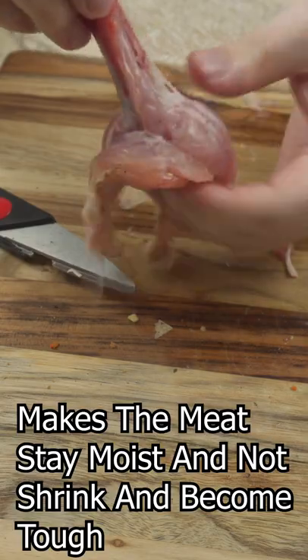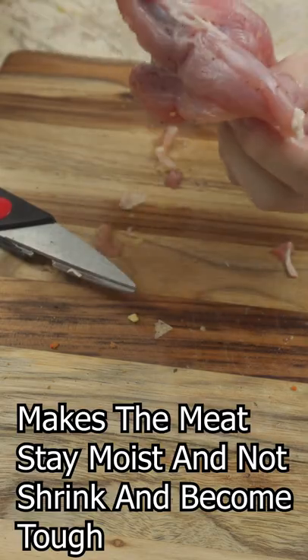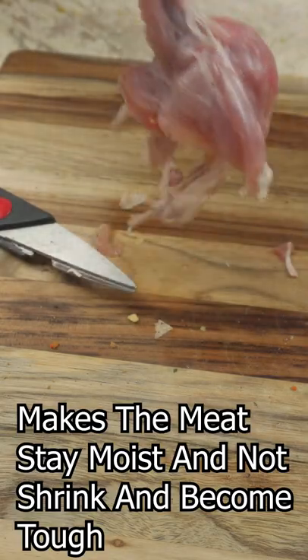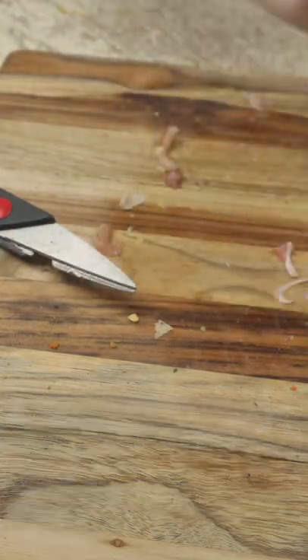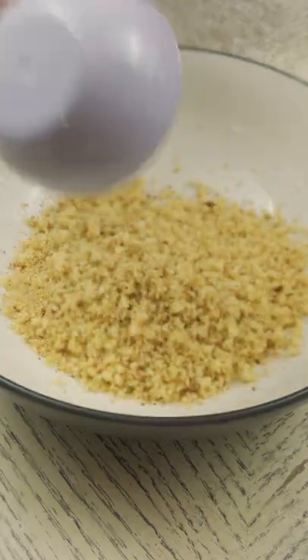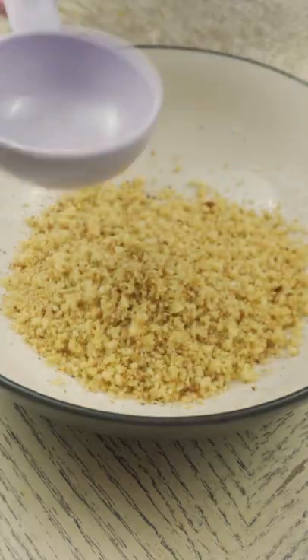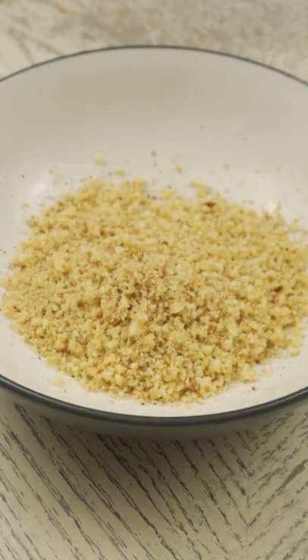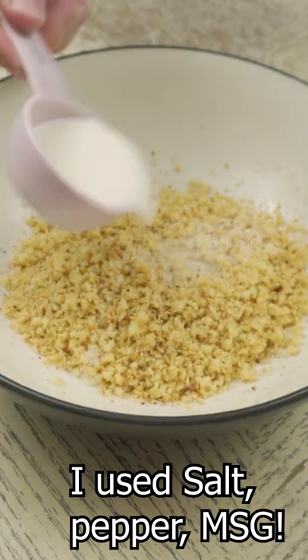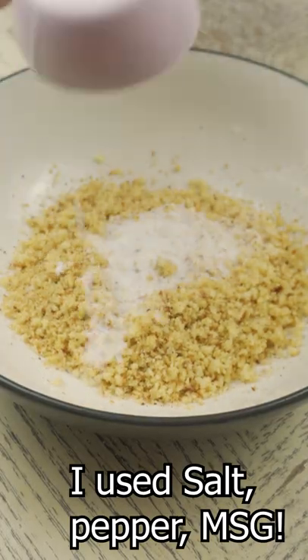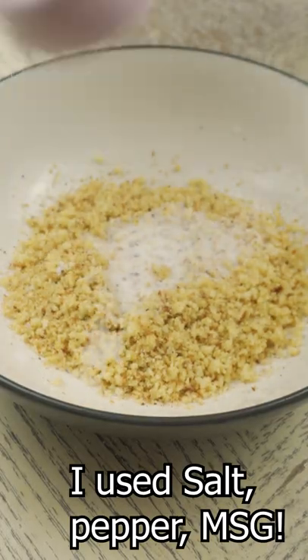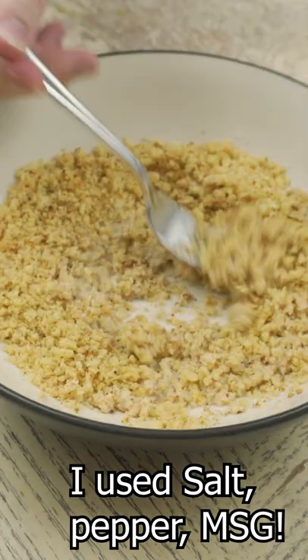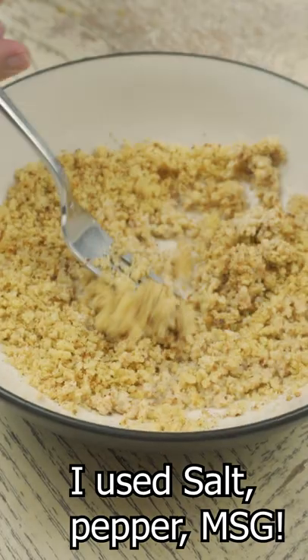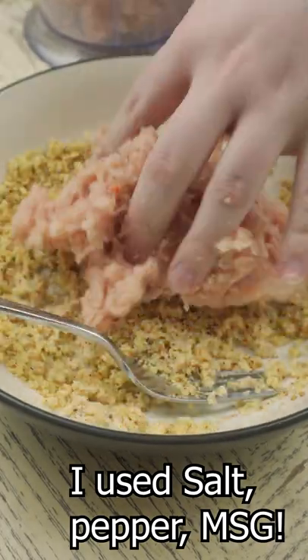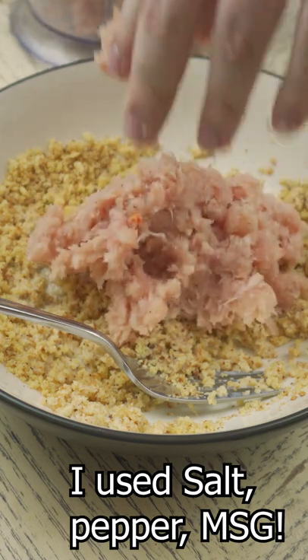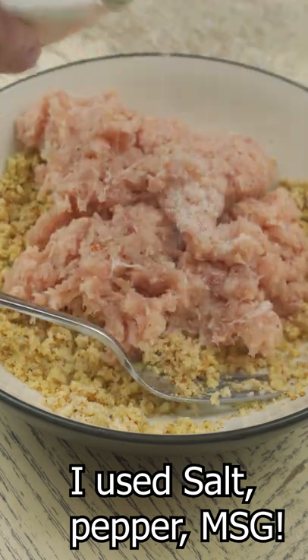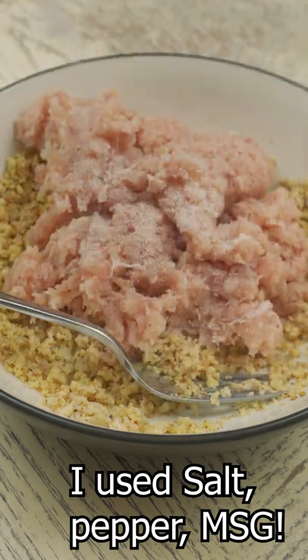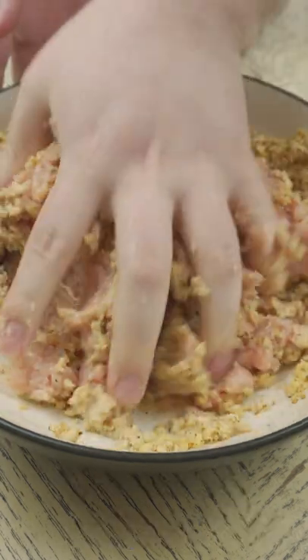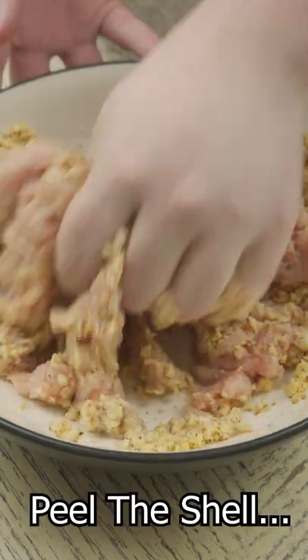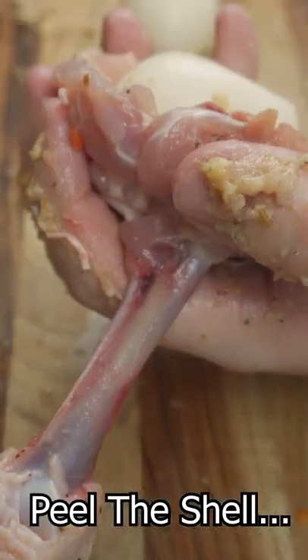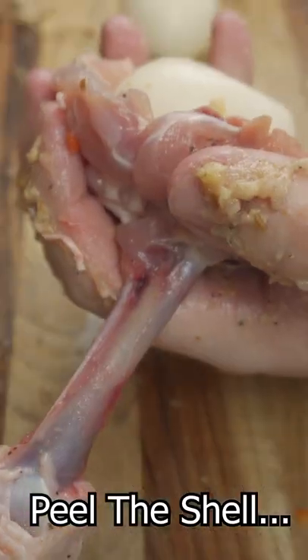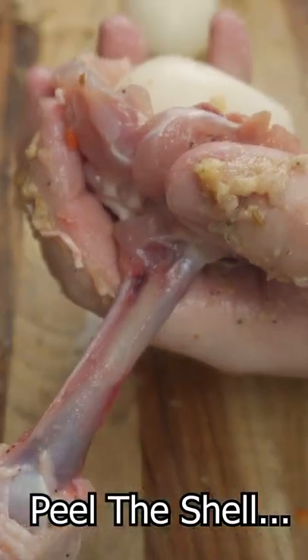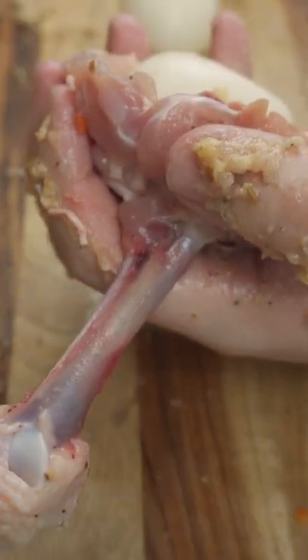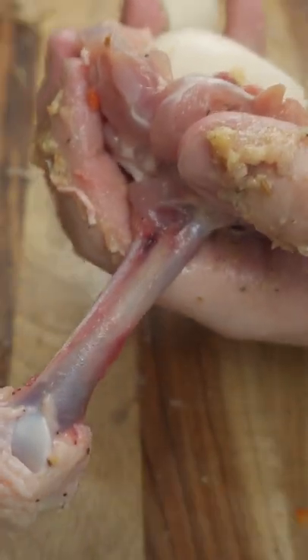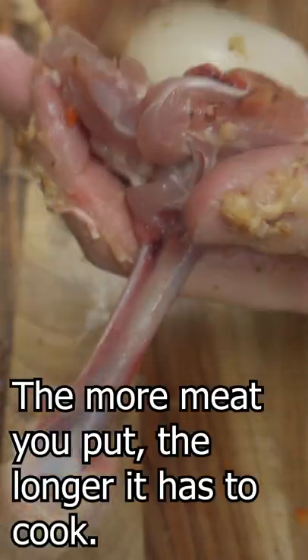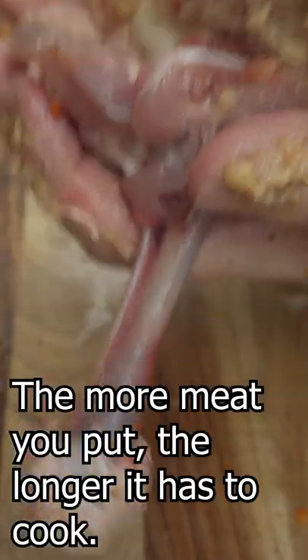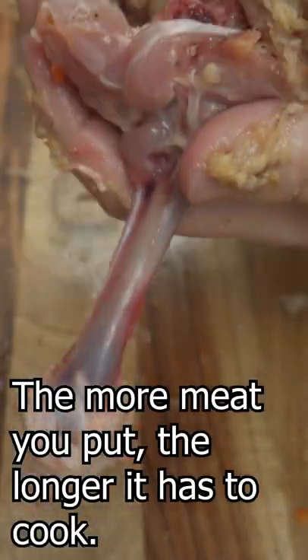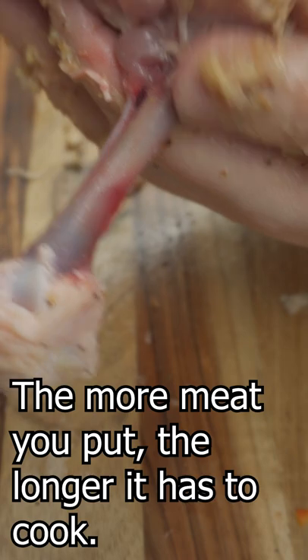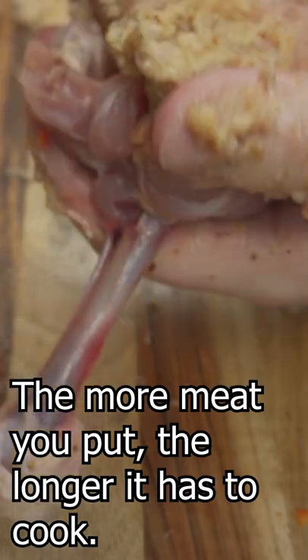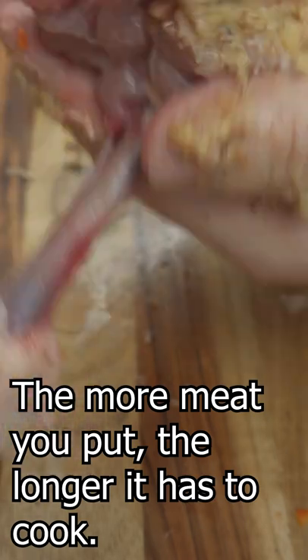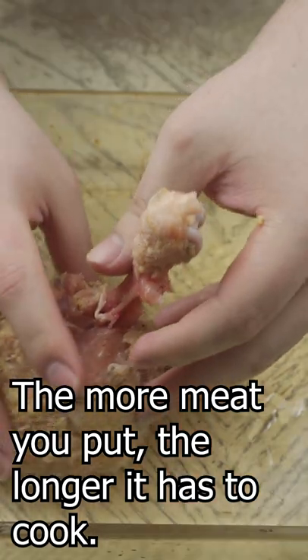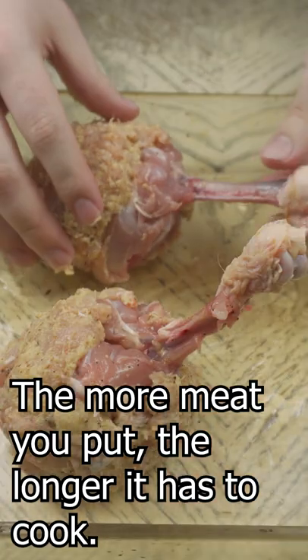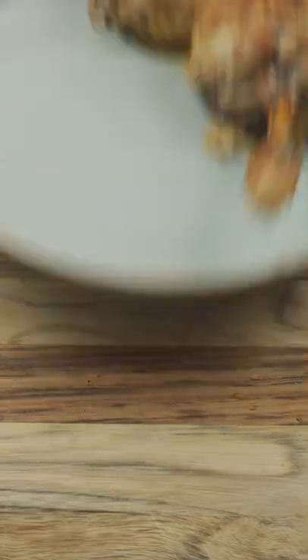Next you can throw in your chicken that you've blended or ground, season it, and then start mixing. All you have to do now is grab a boiled egg, stick the egg on the bottom, and kind of wrap the chicken leg meat around it.